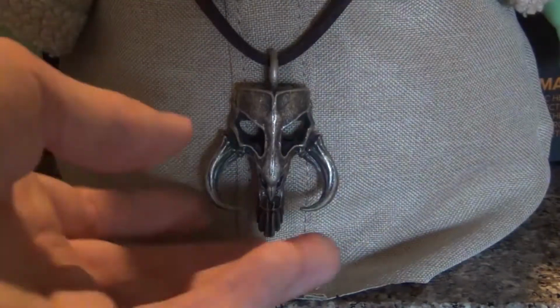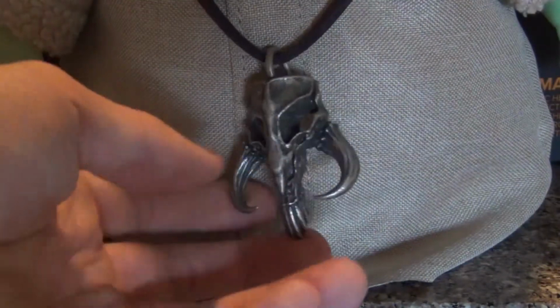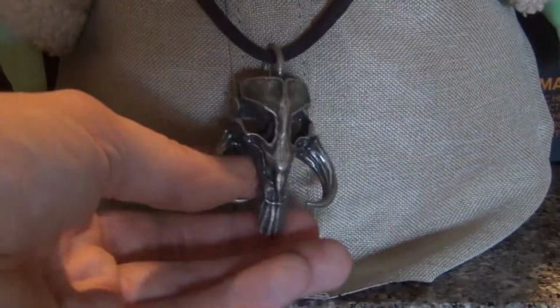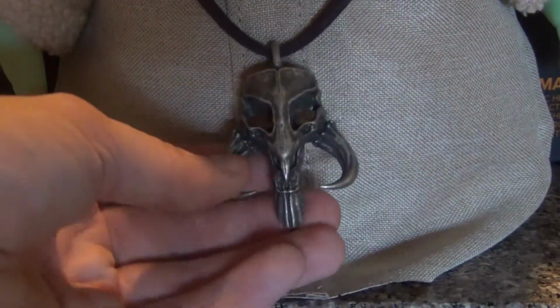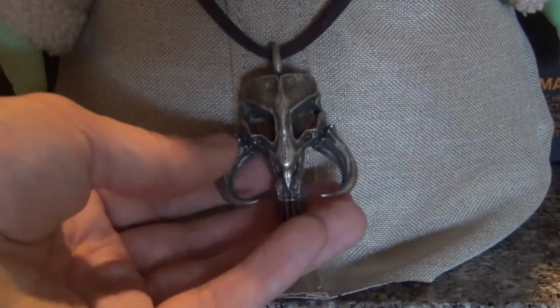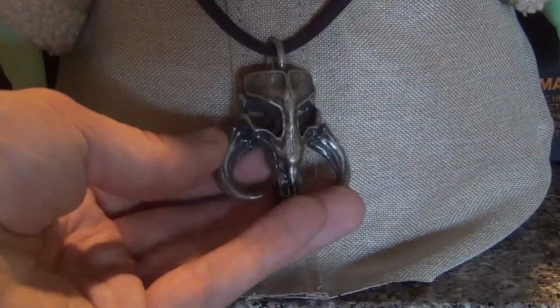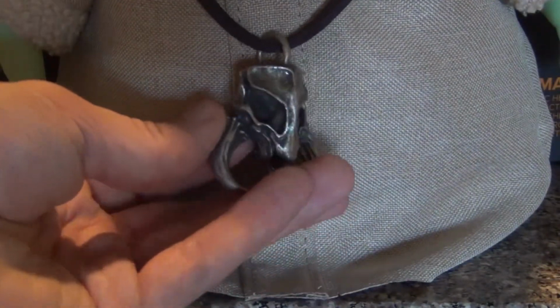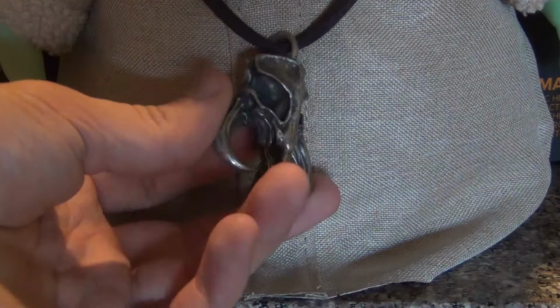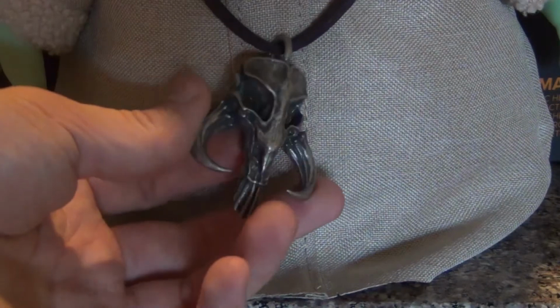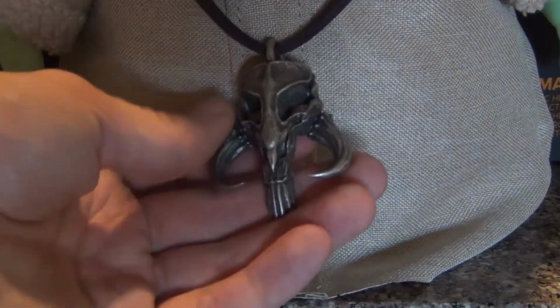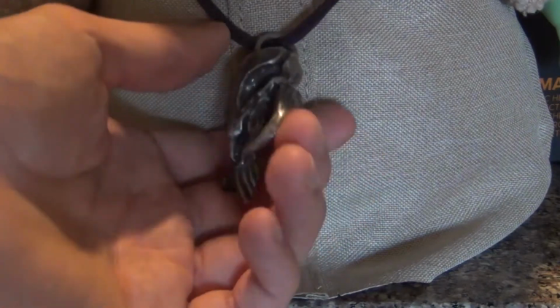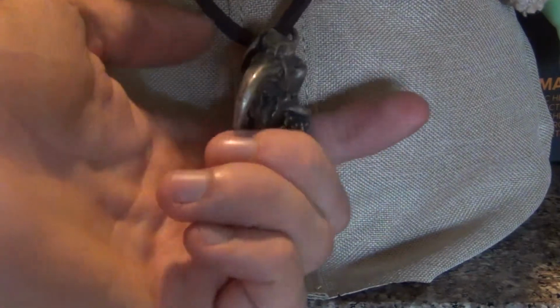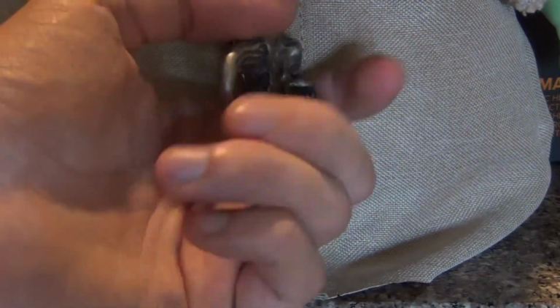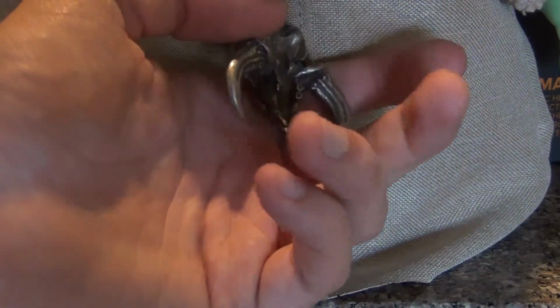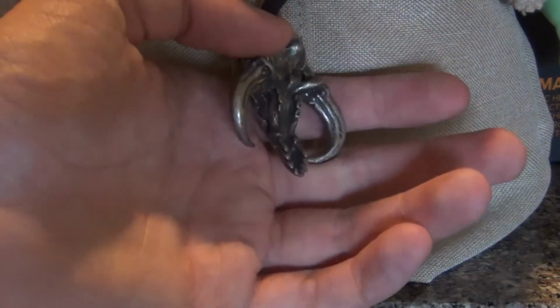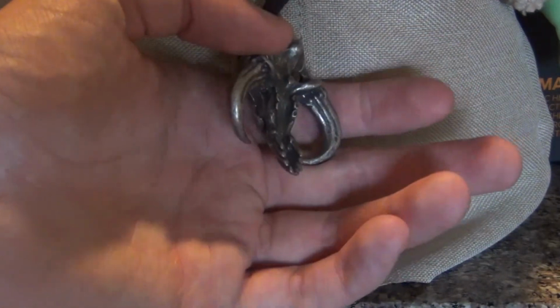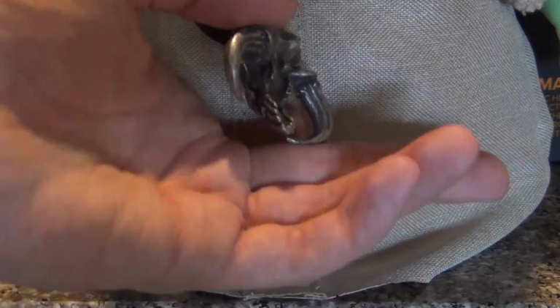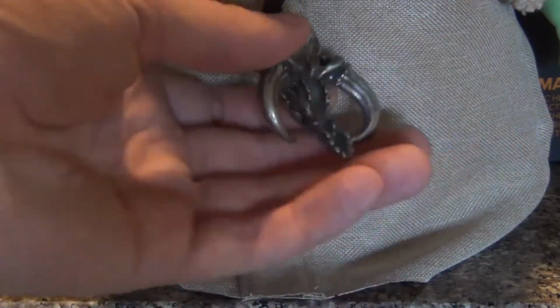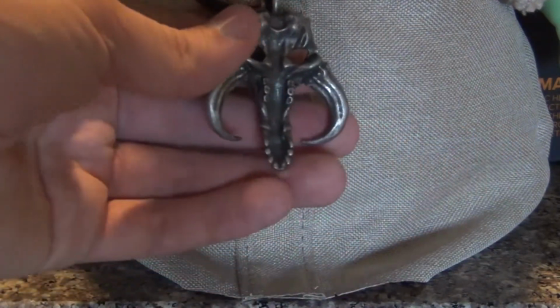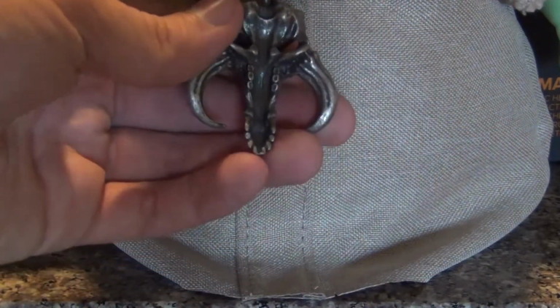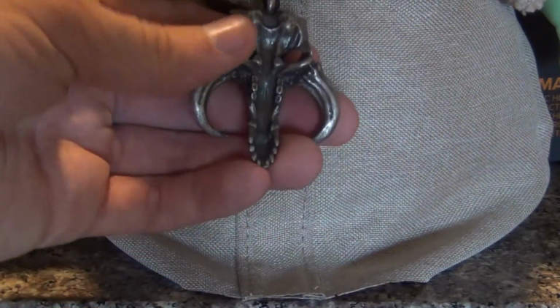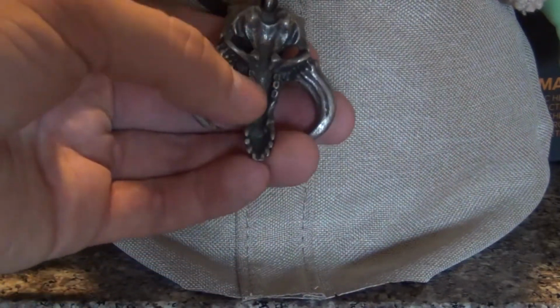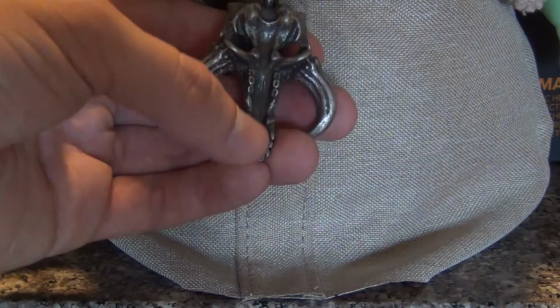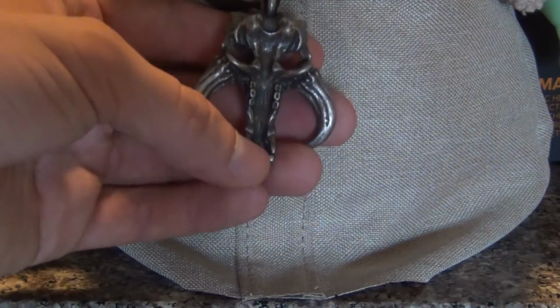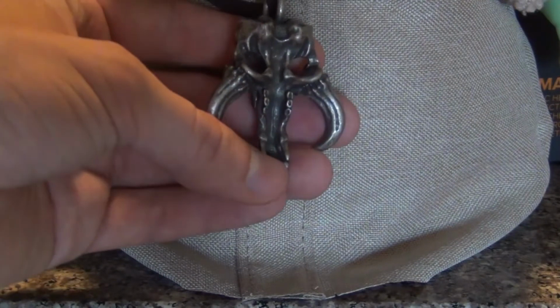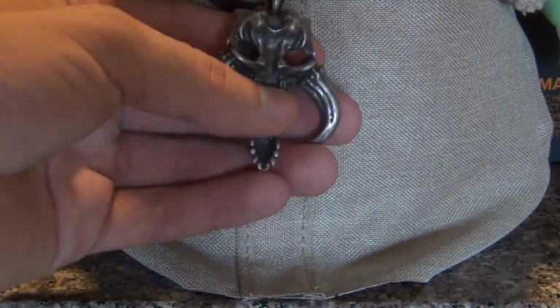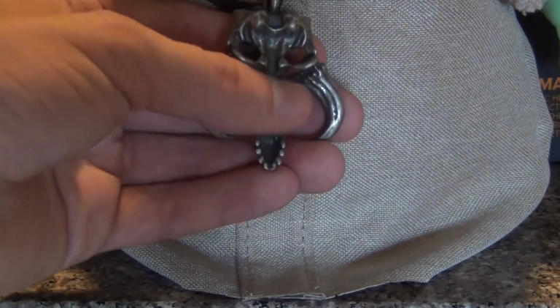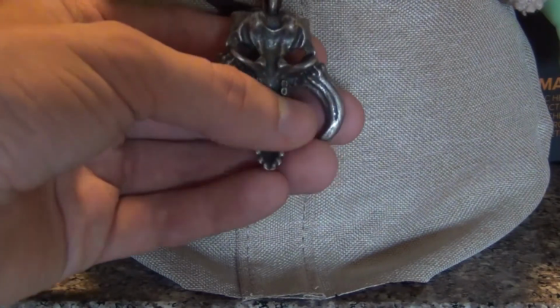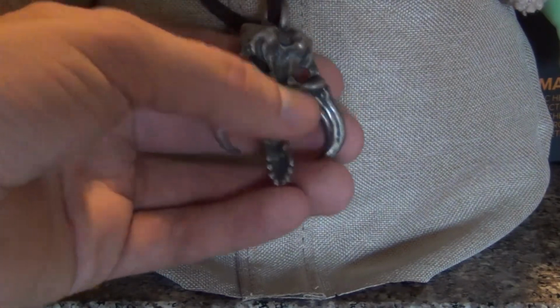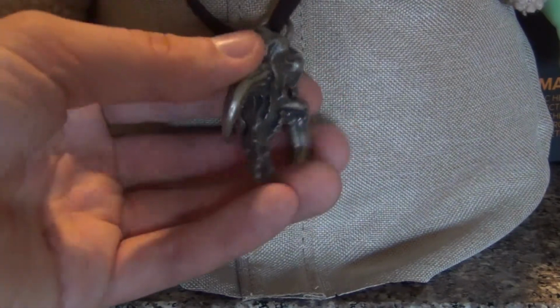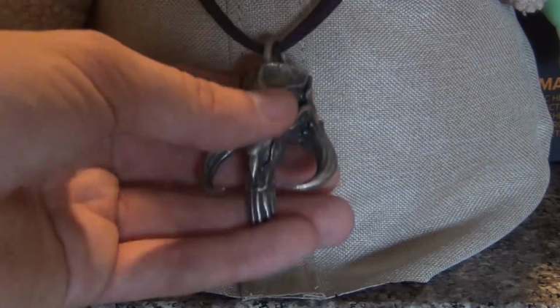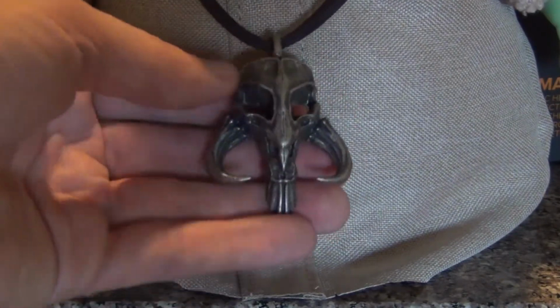Wanted to give you guys that quick look. I love this thing. If you guys want a necklace like this, I would highly suggest getting one. And look at that — even the teeth there are molded in. It's a work of art.